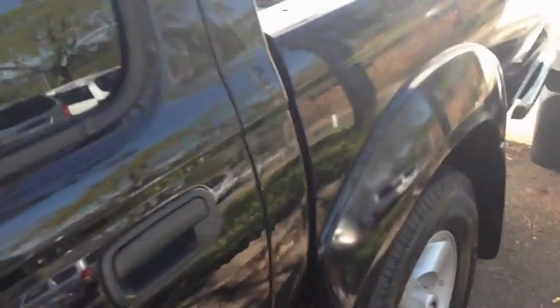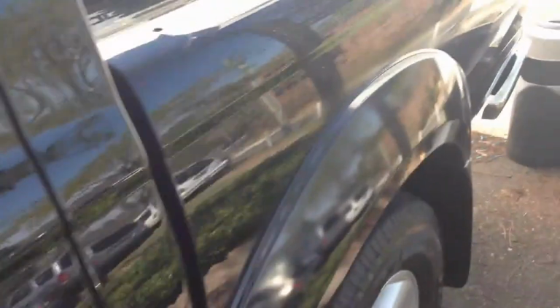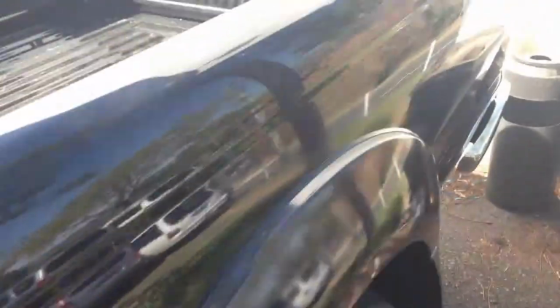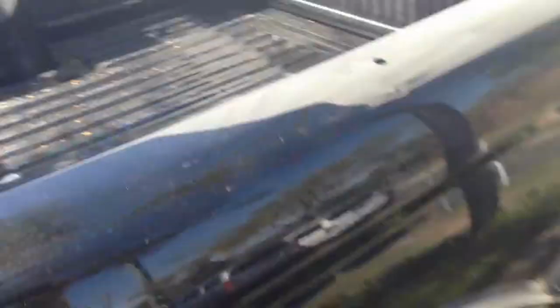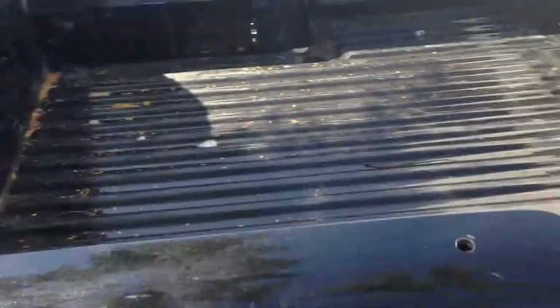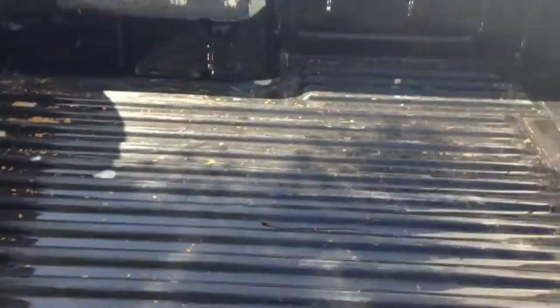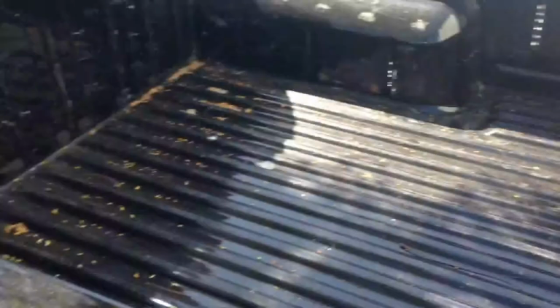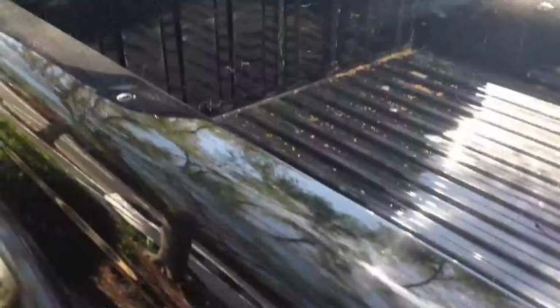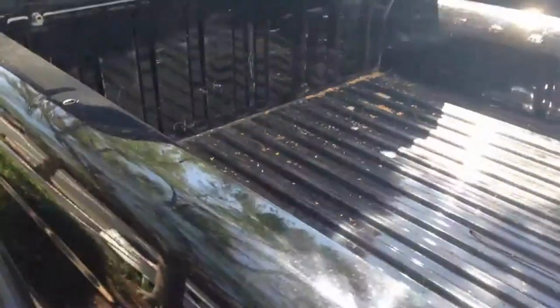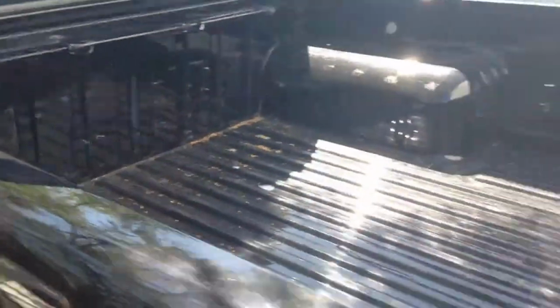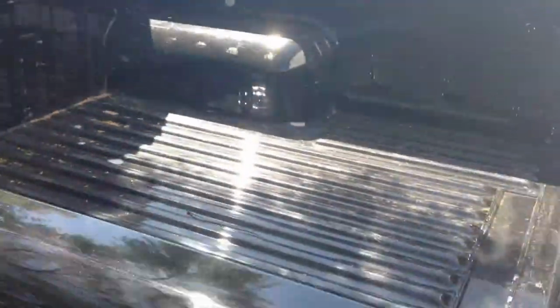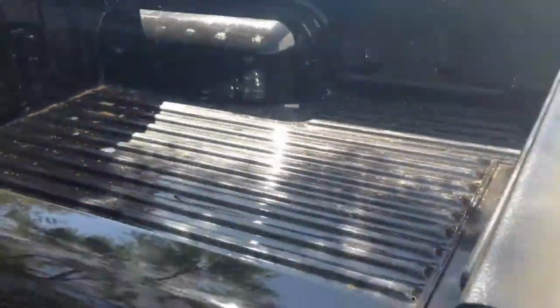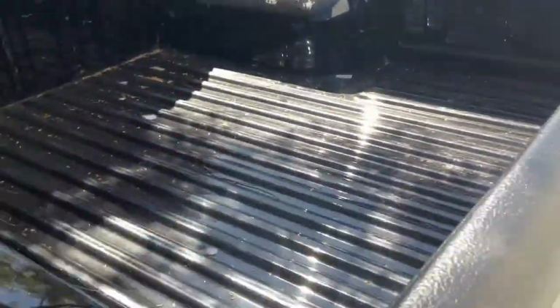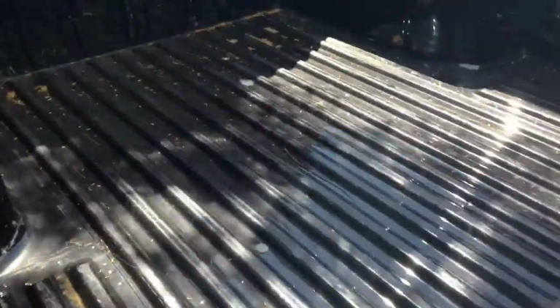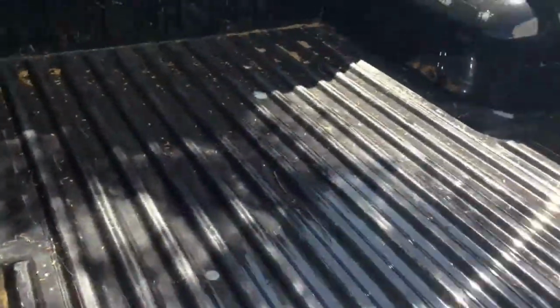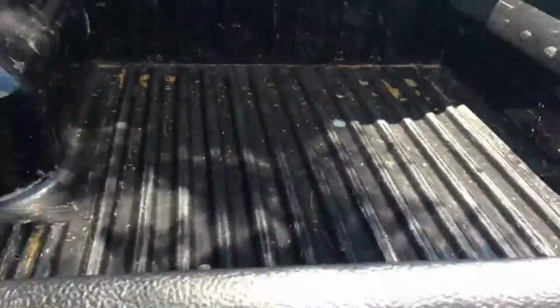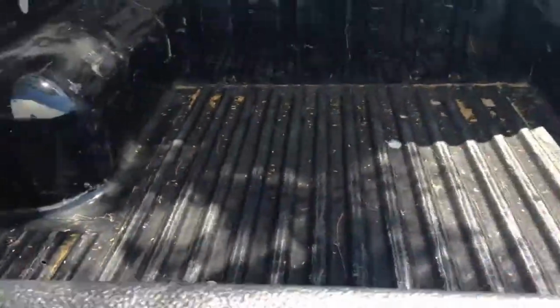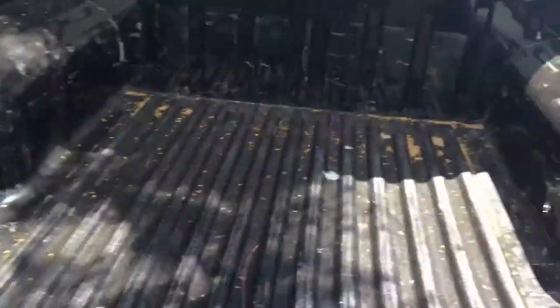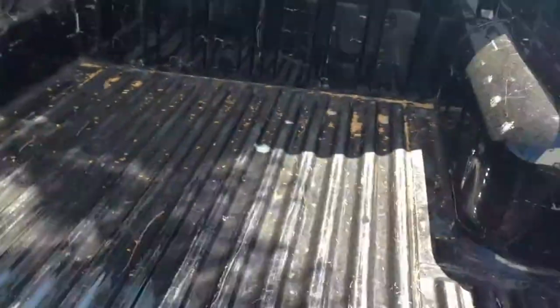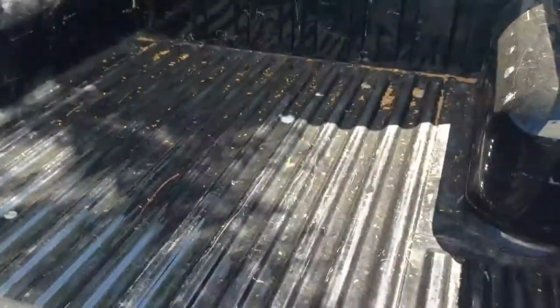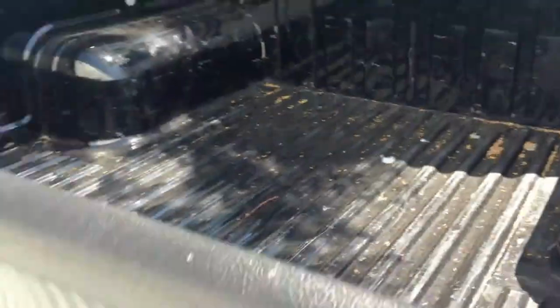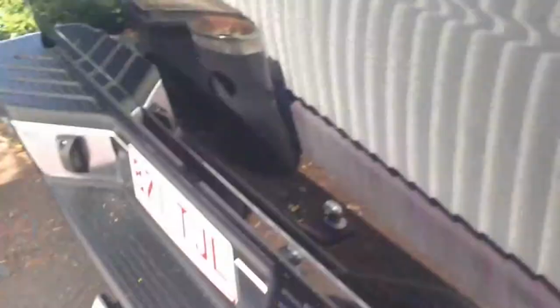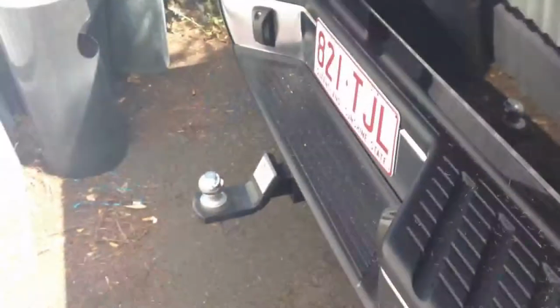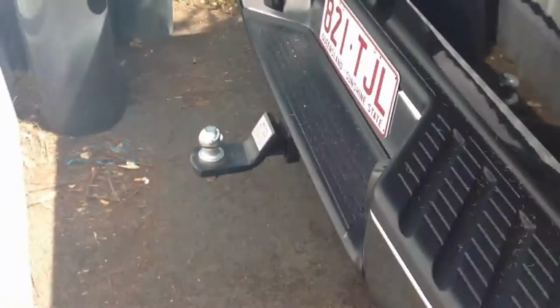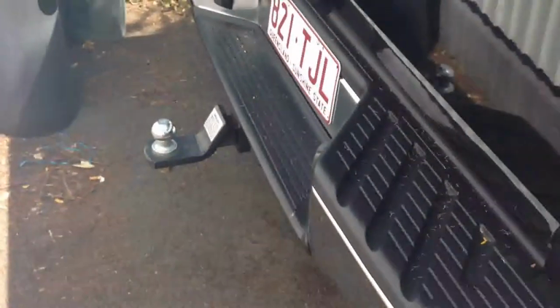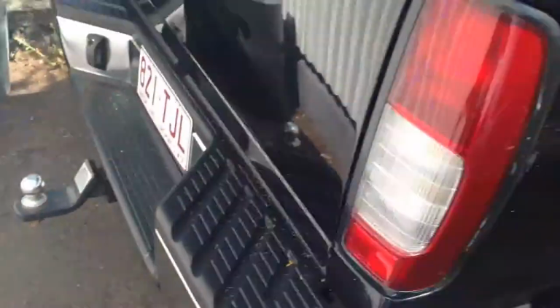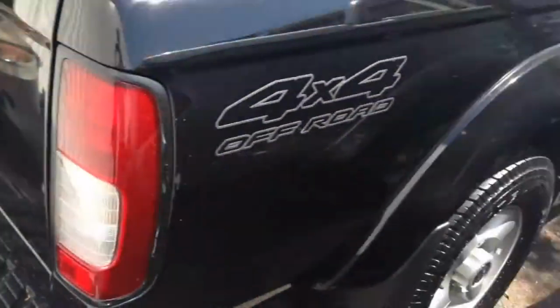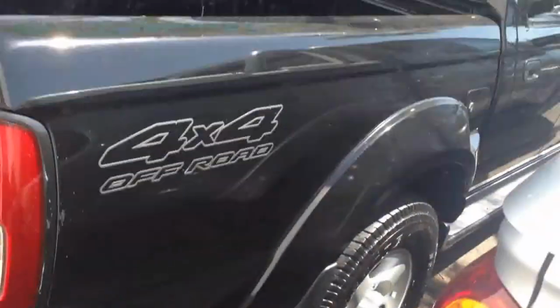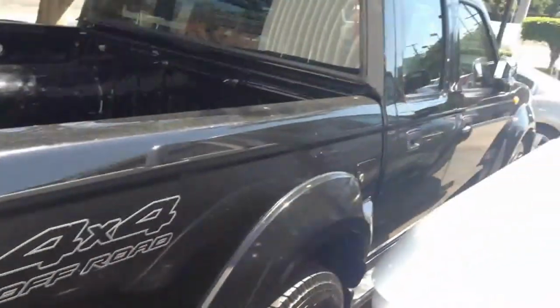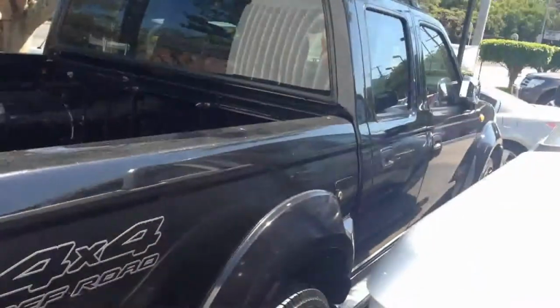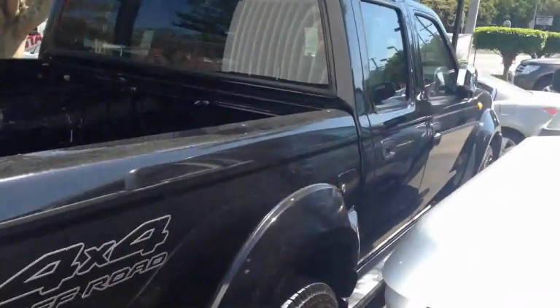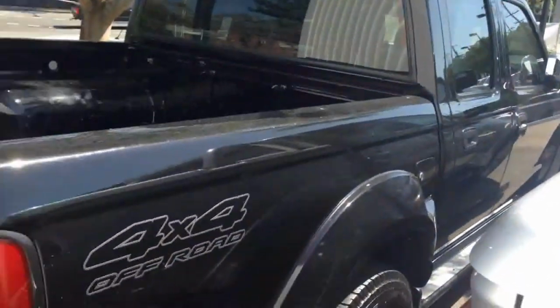Coming around to the back, the tray's in pretty good condition — a few marks being a work ute, but that's kind of expected. You do have your tow bar there as well.